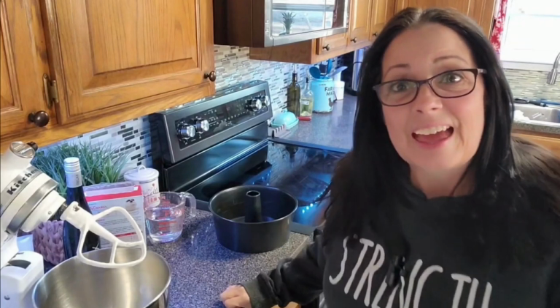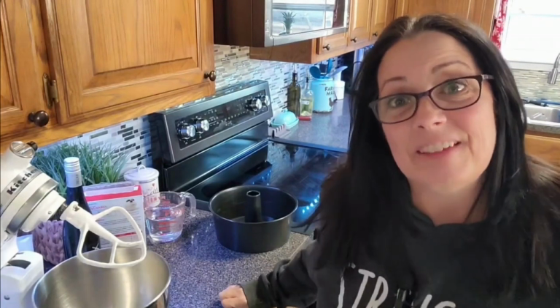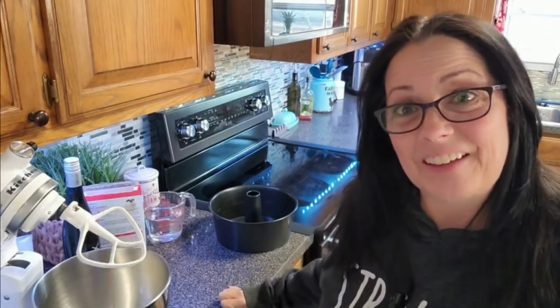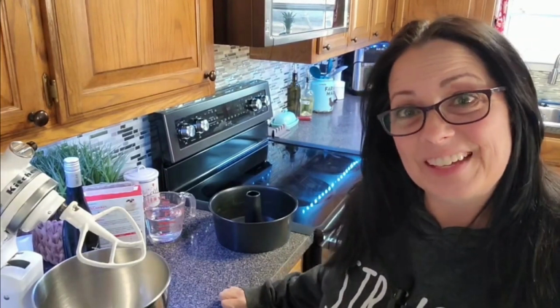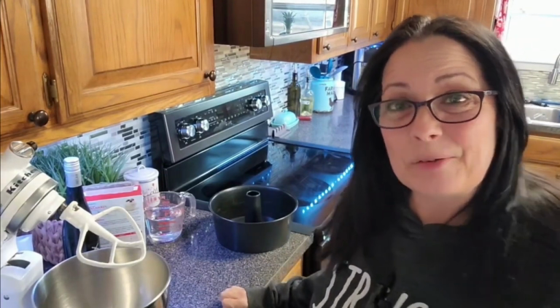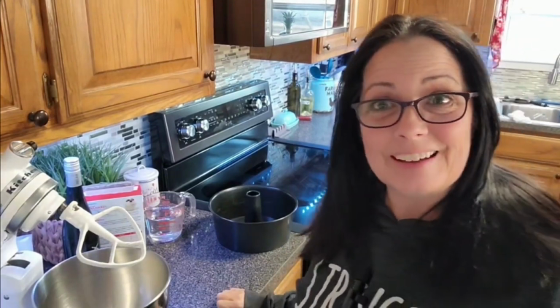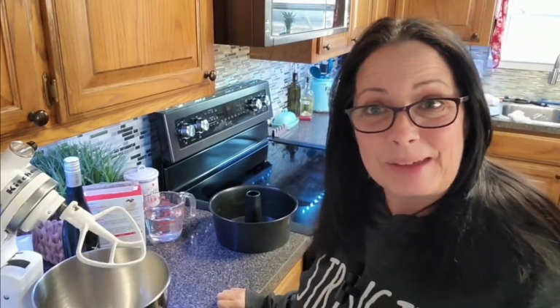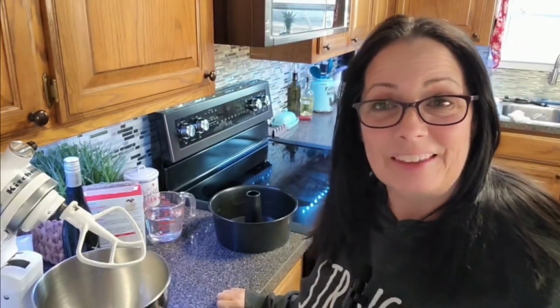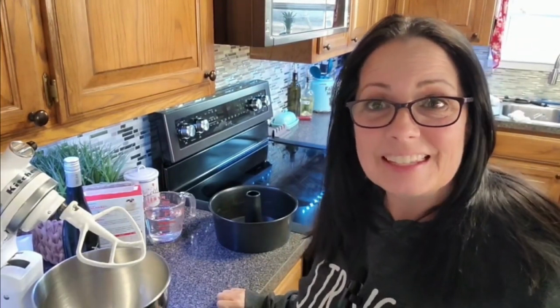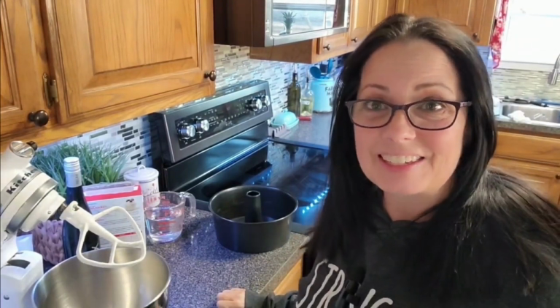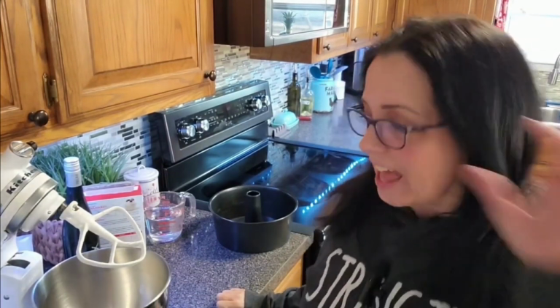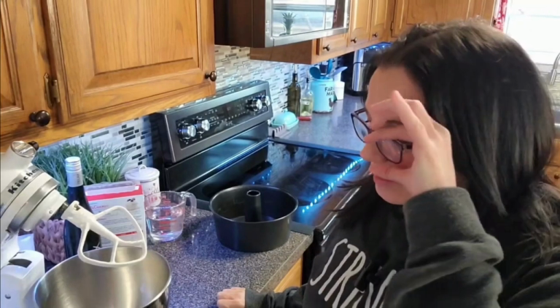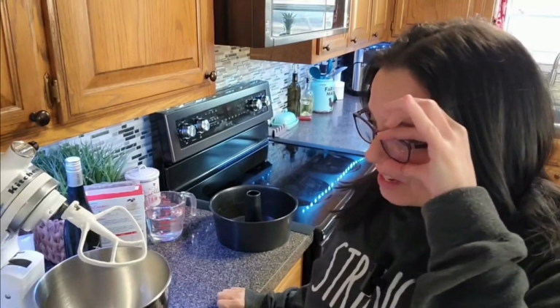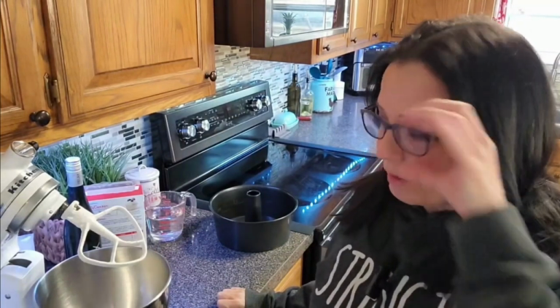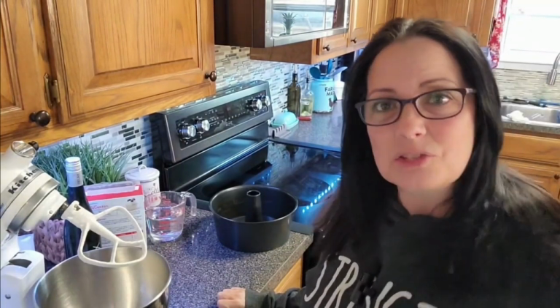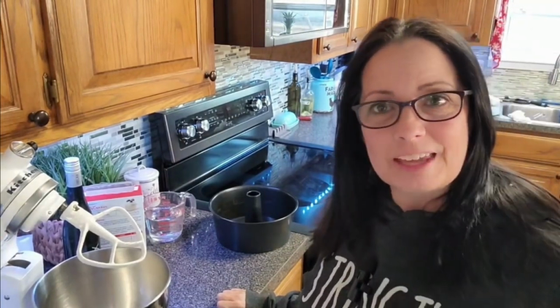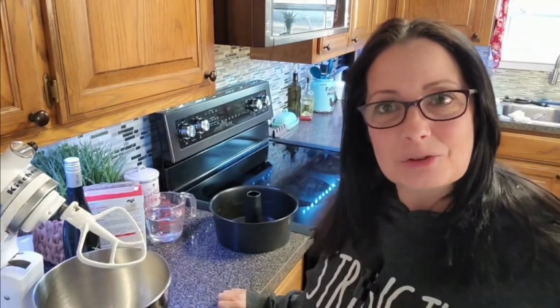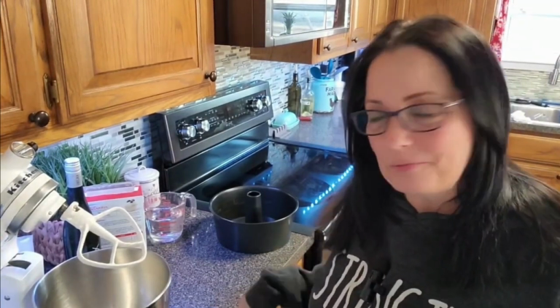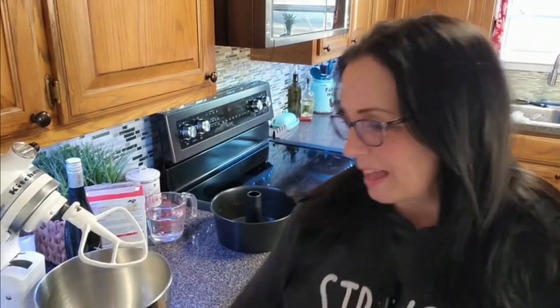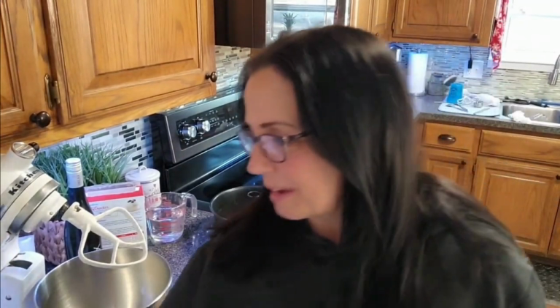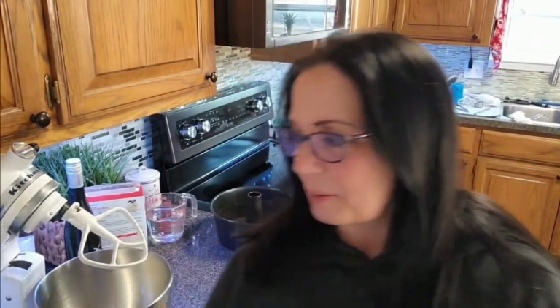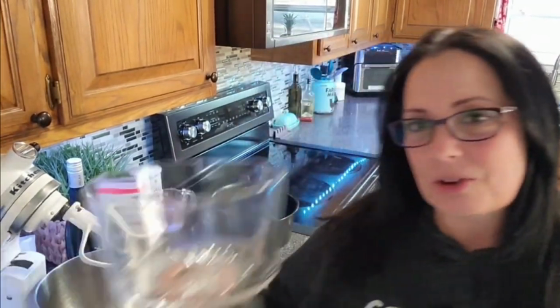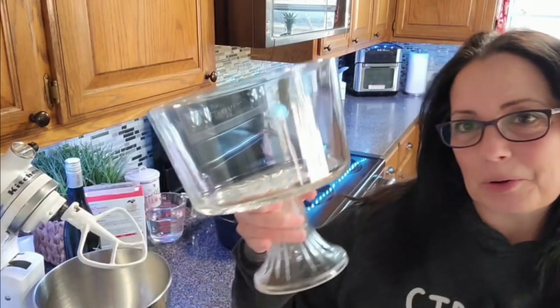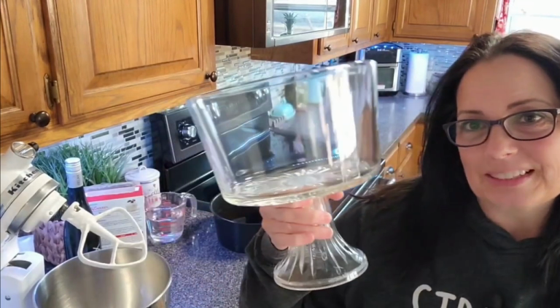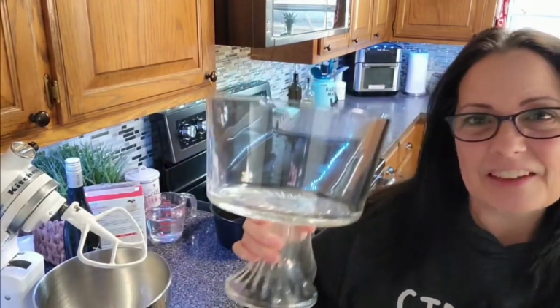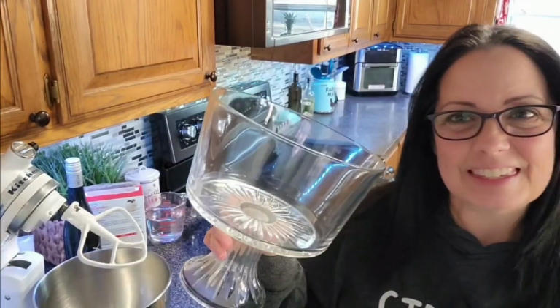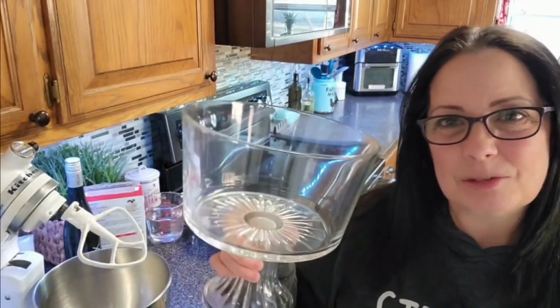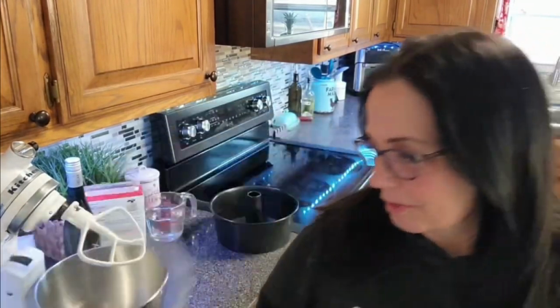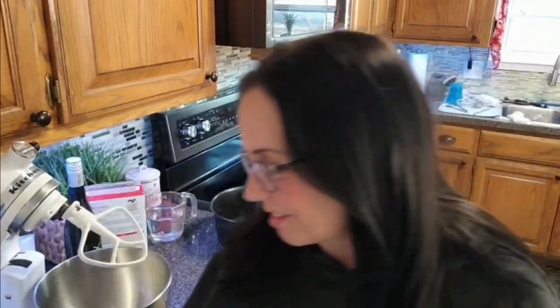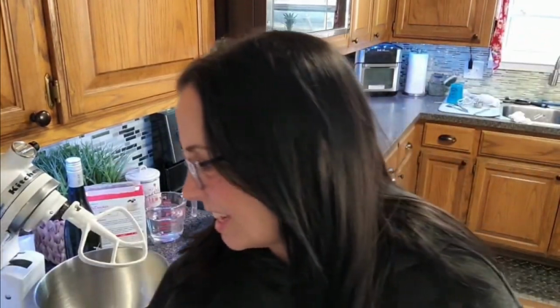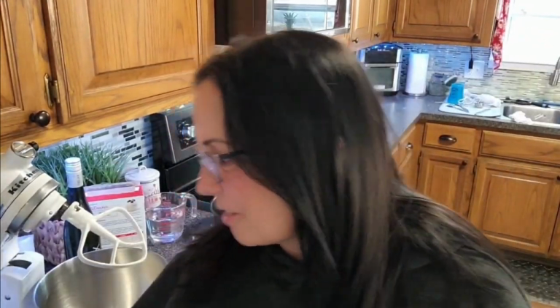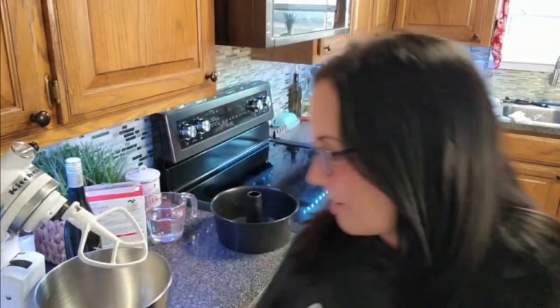Hey, my Valentine friends! We are going to make another Valentine dessert. This one is a strawberry angel food cake trifle. I make it in my big pretty trifle bowl. I love these — they make such beautiful desserts with all those layers in there.